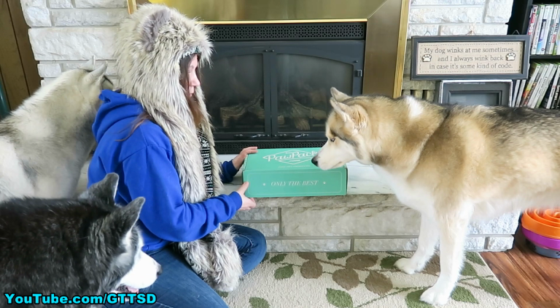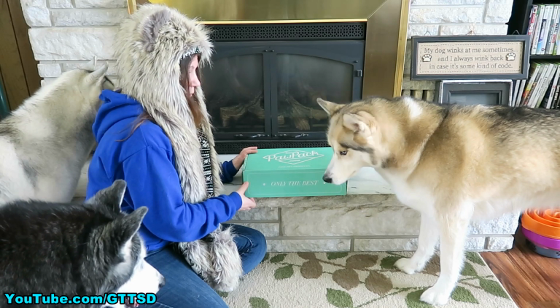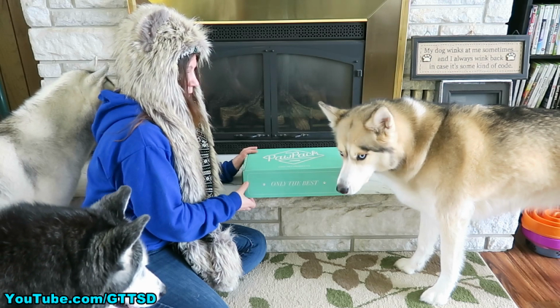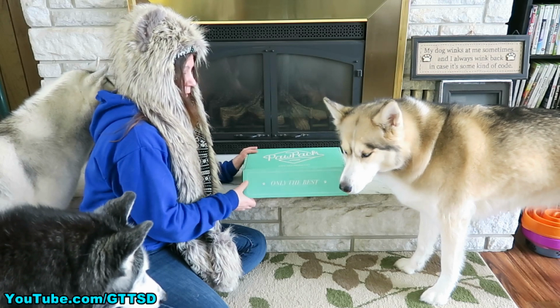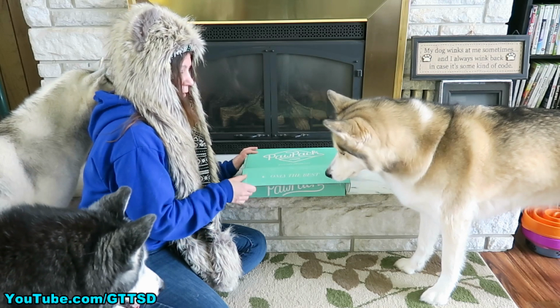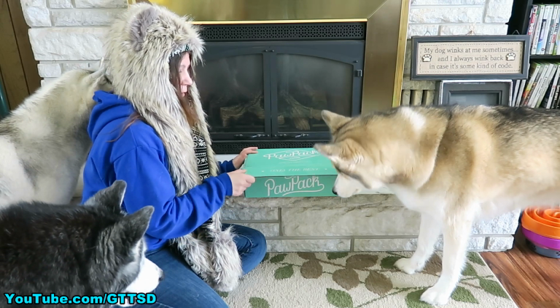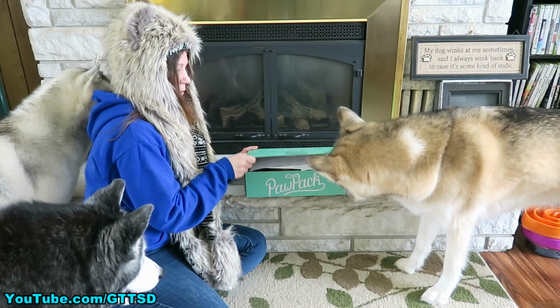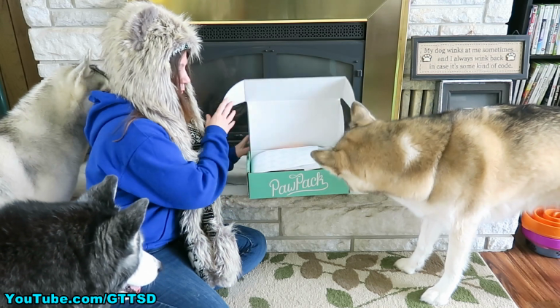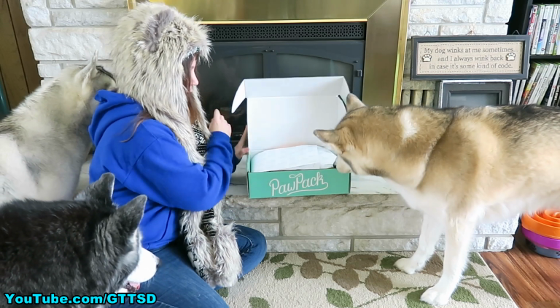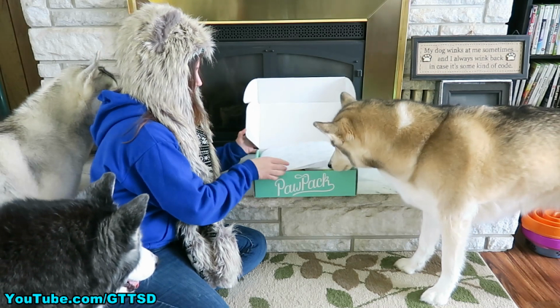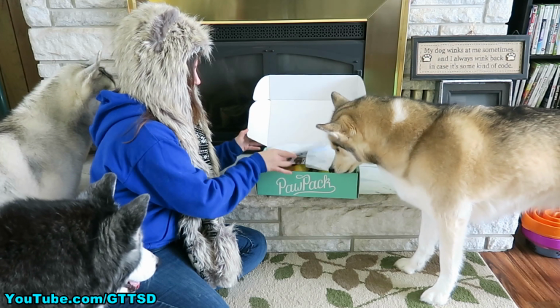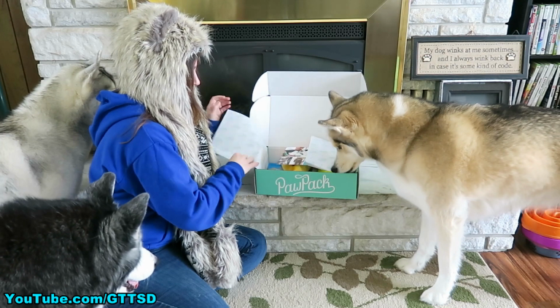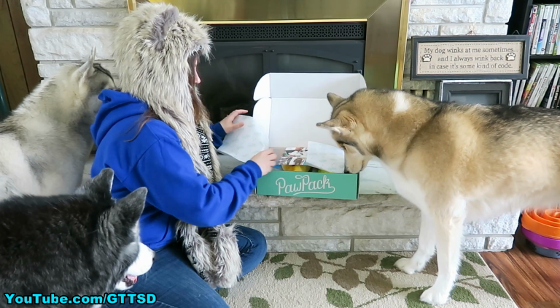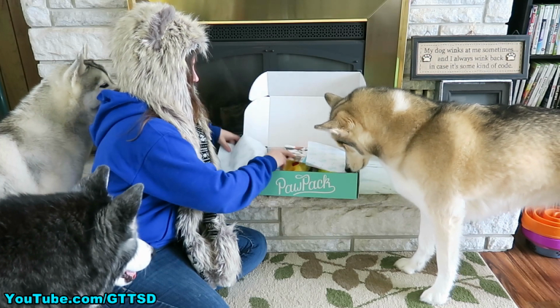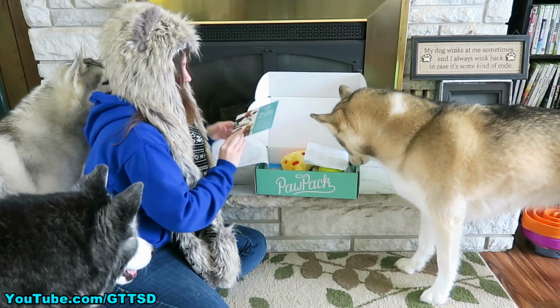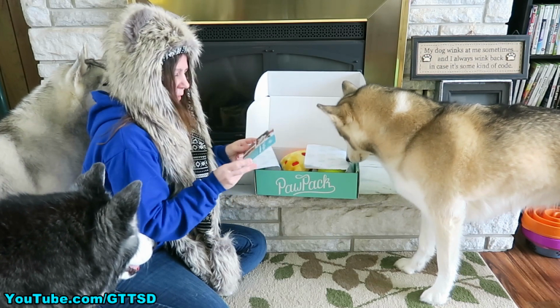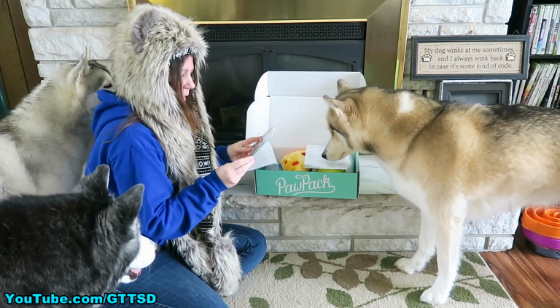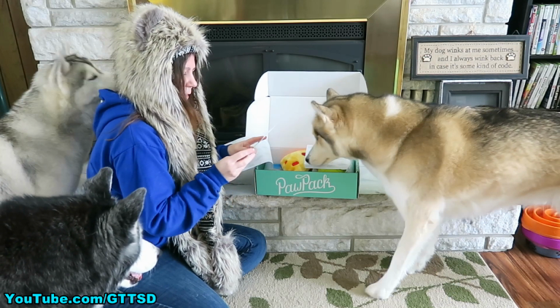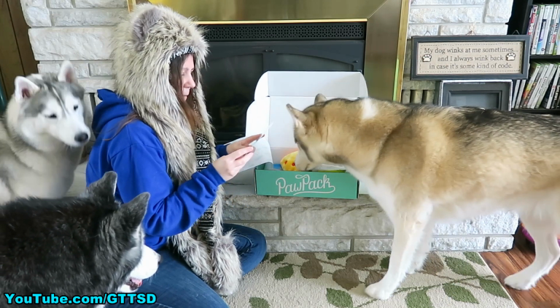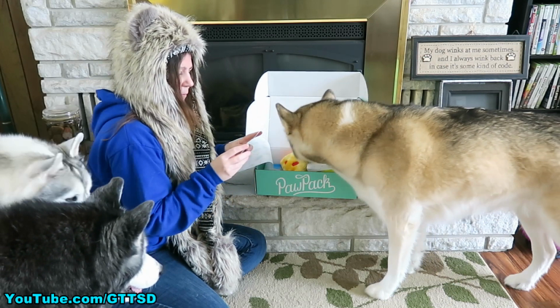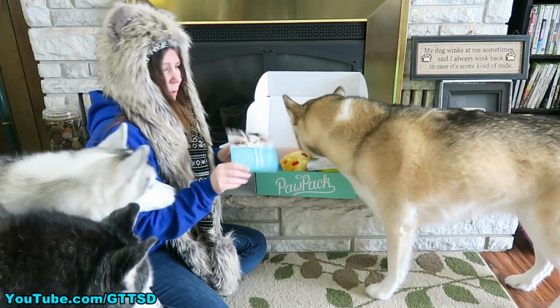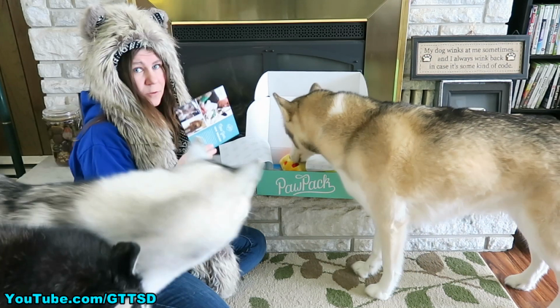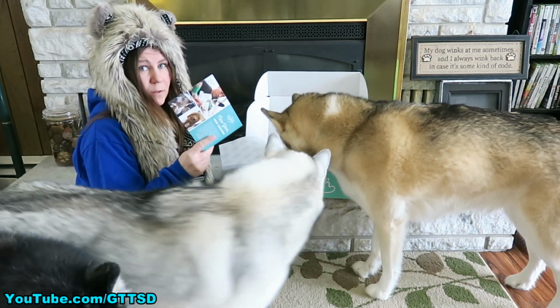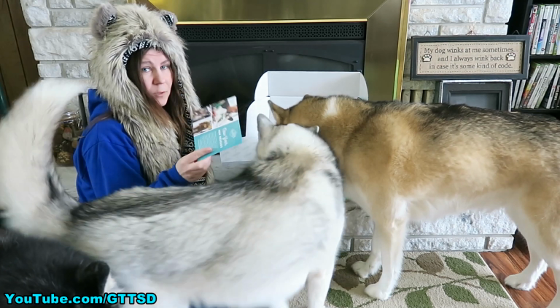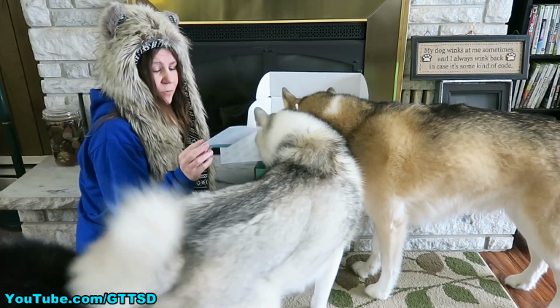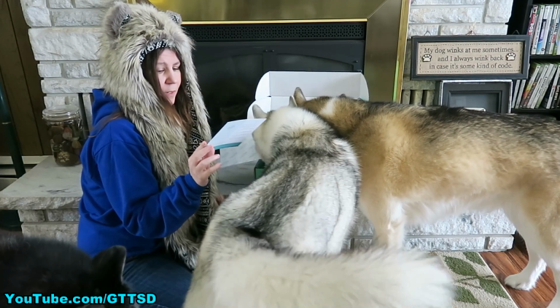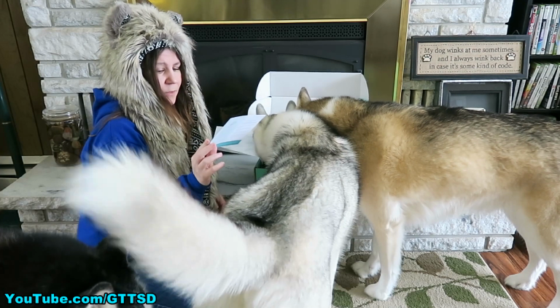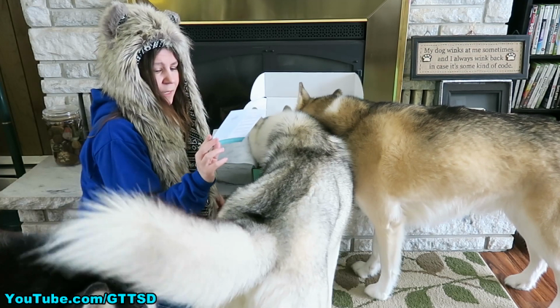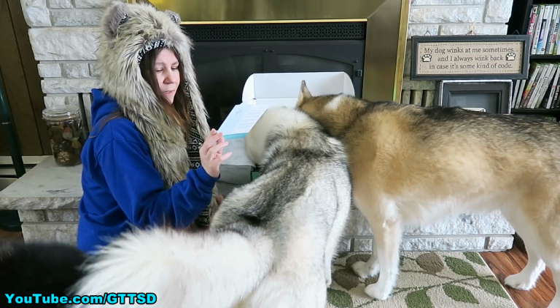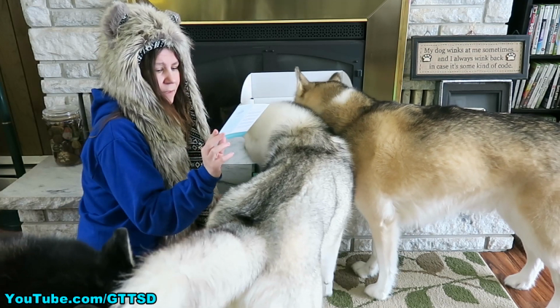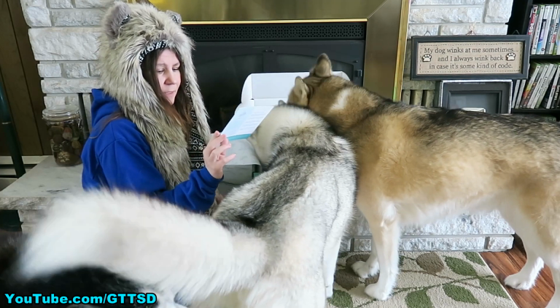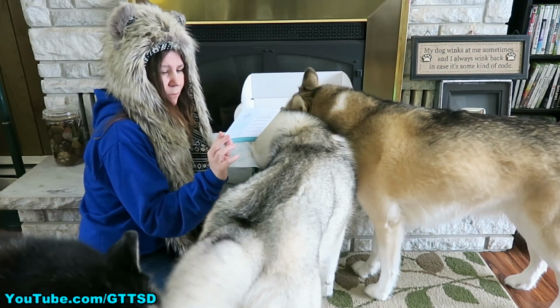What do you think we got in here? Oh my goodness! It says Happy New Year! And for those of you wondering why I'm doing it in February, it's because I got it on the last day of January!